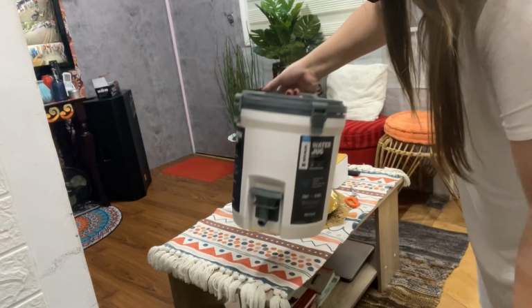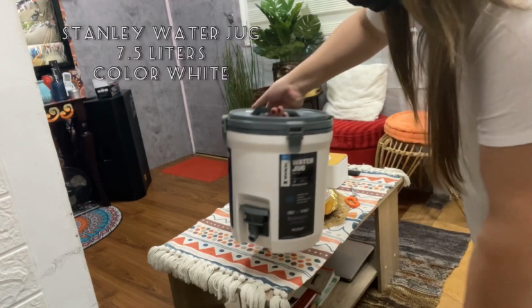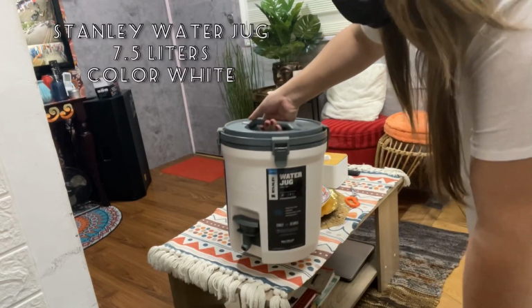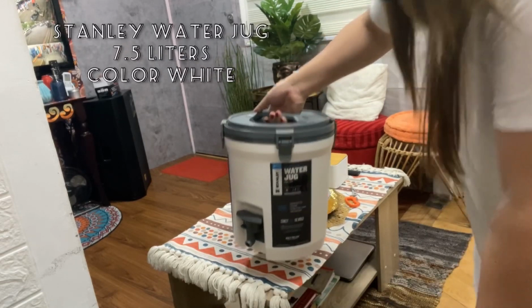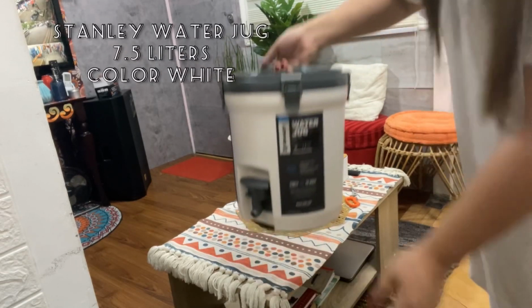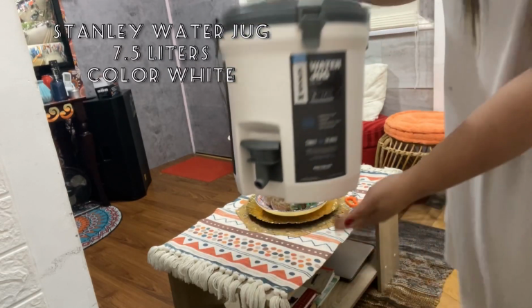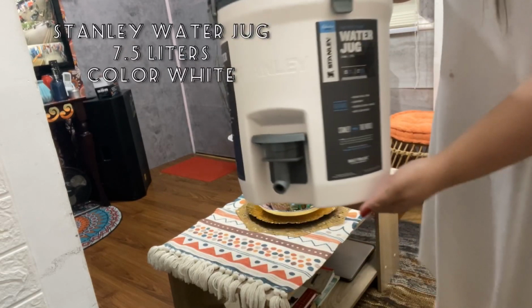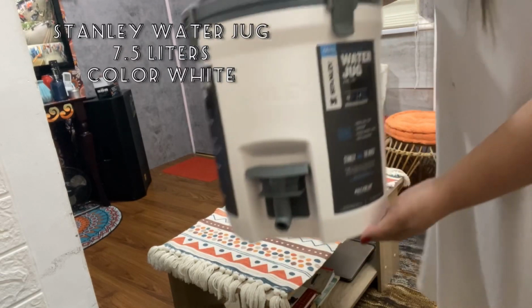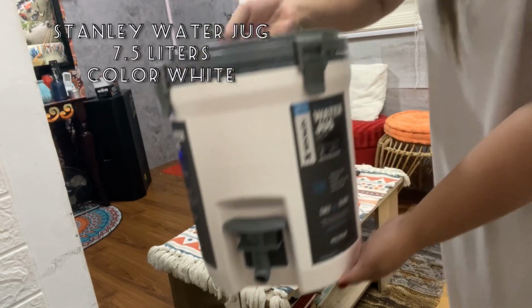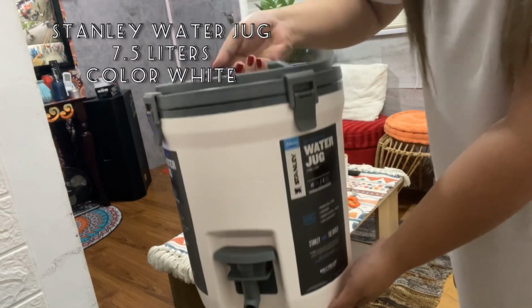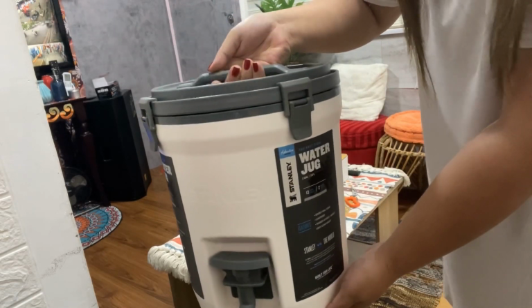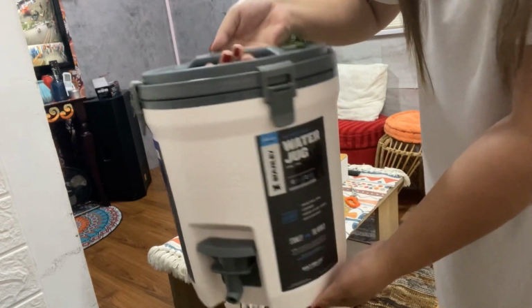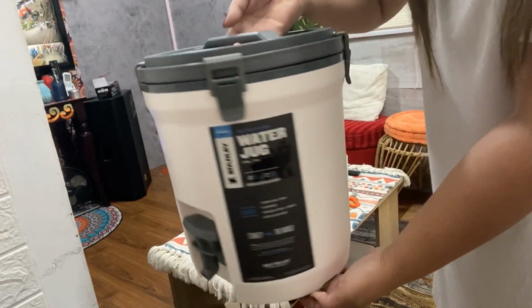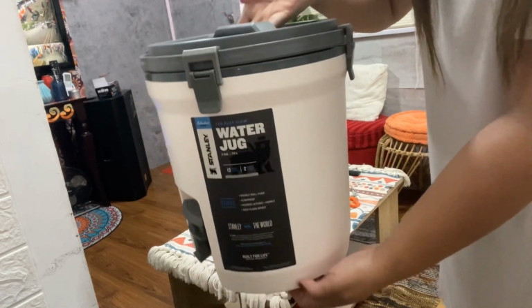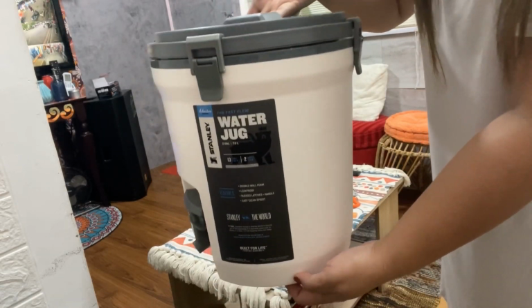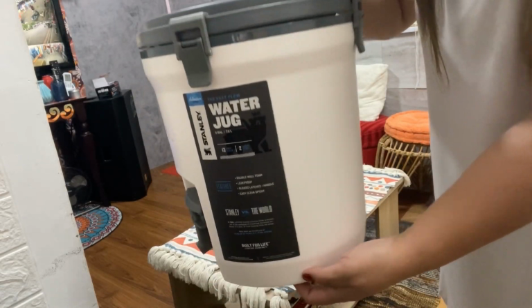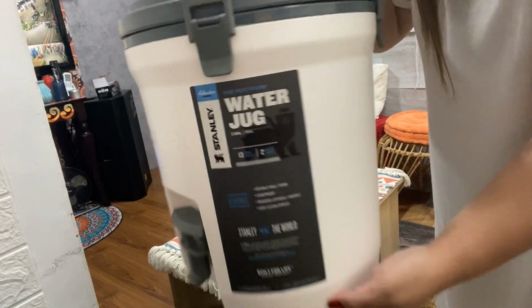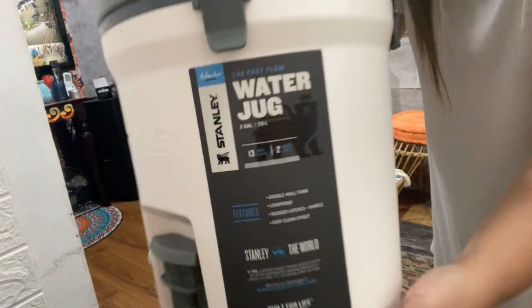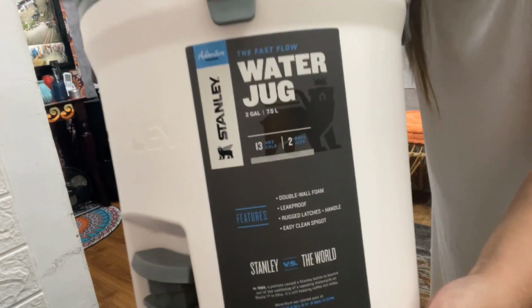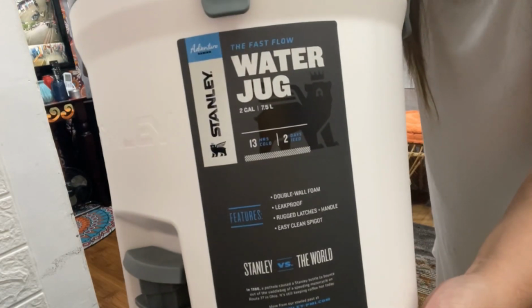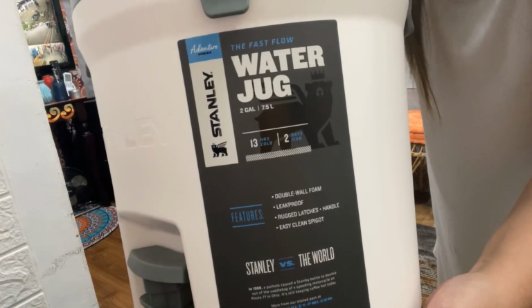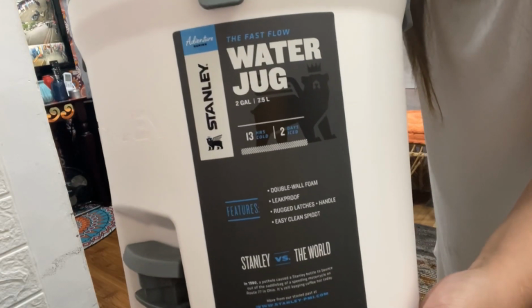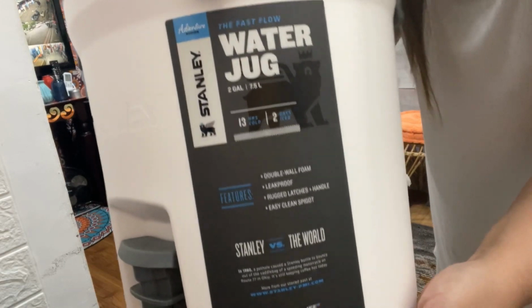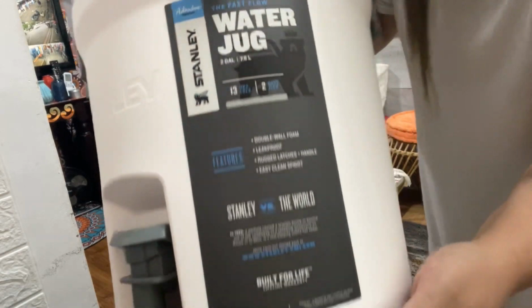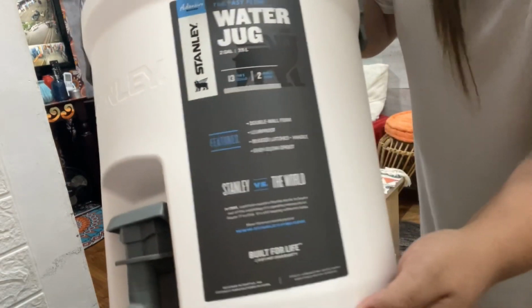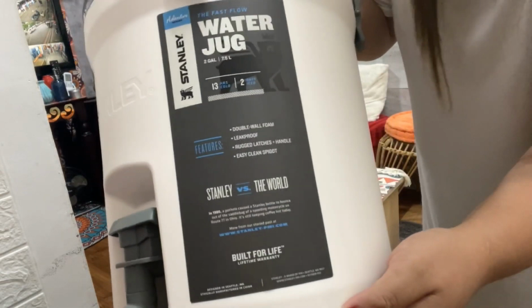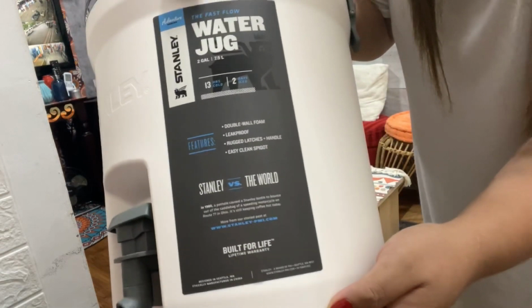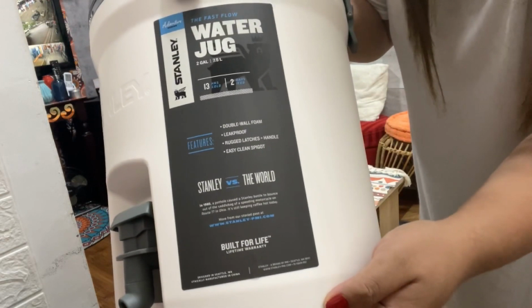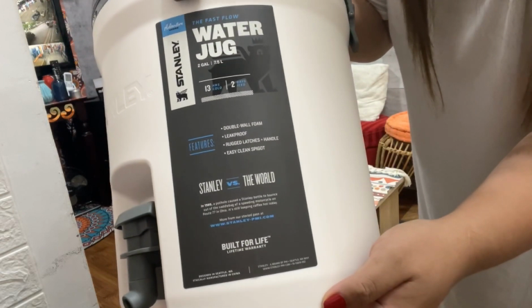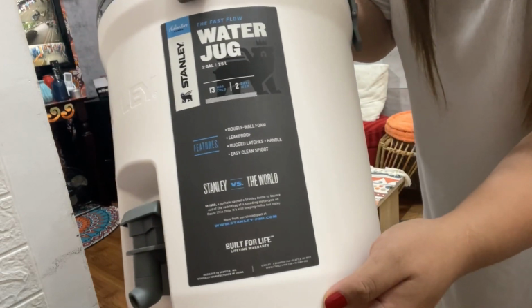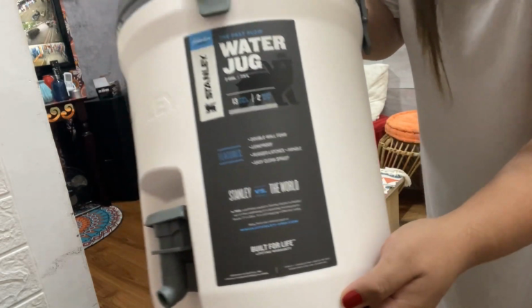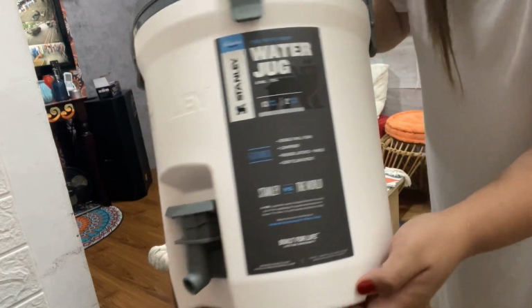And here it is — the Stanley water jug, 7.5 liters. They just released this color white, so we are so happy that white is the one that arrived for us.